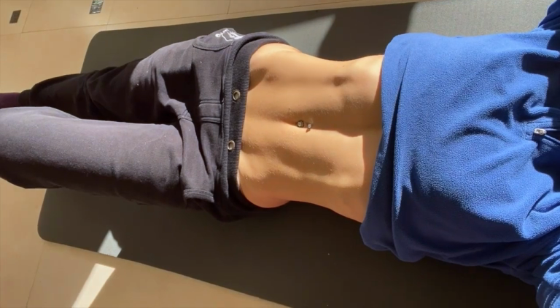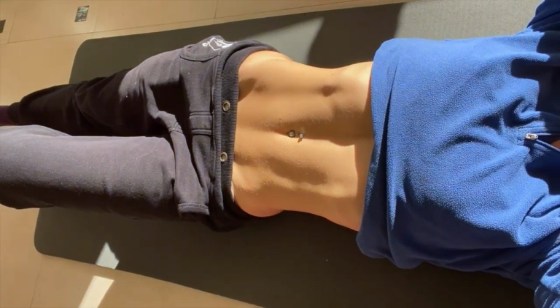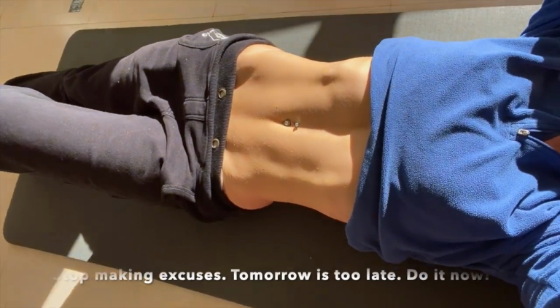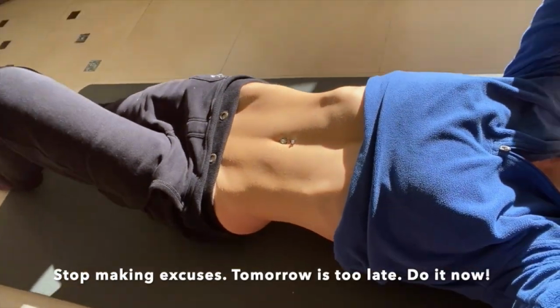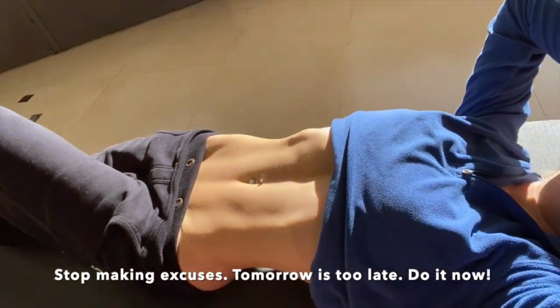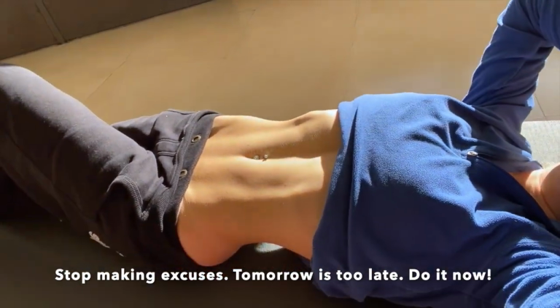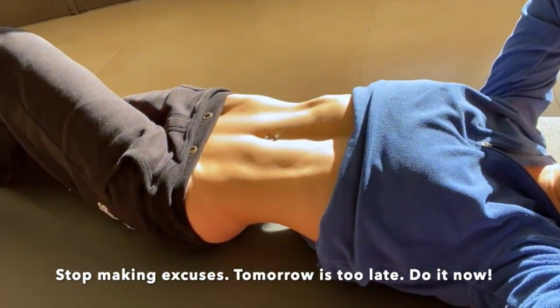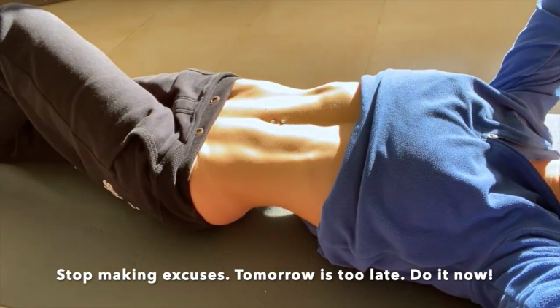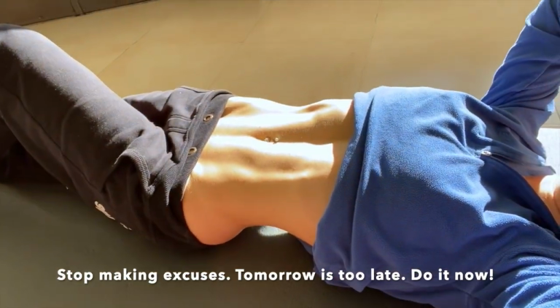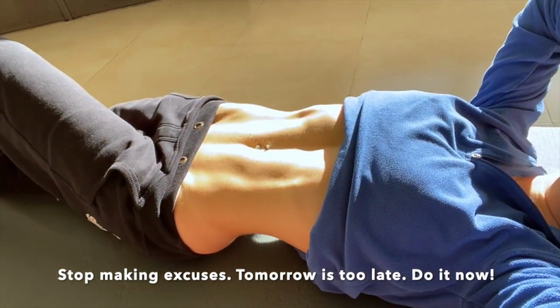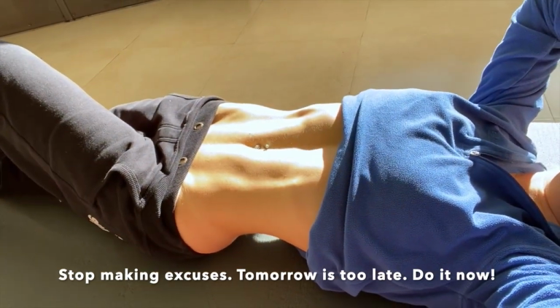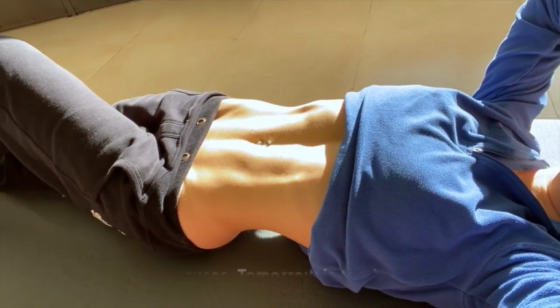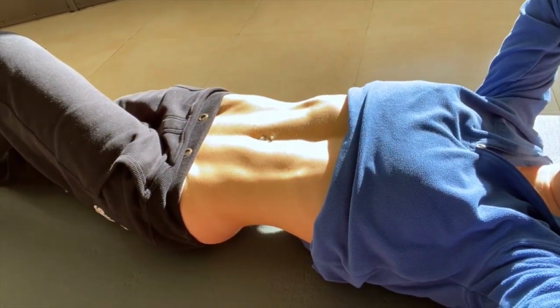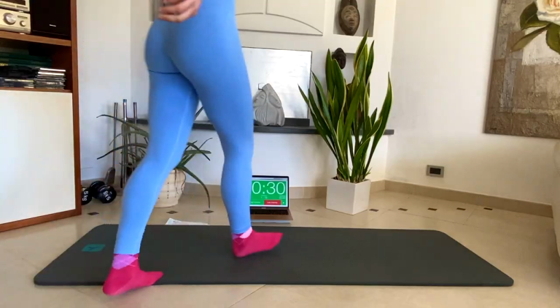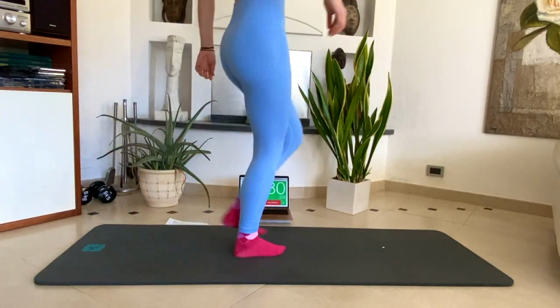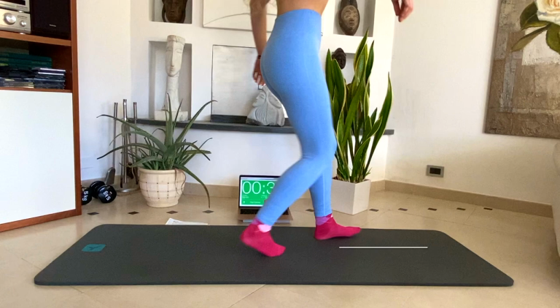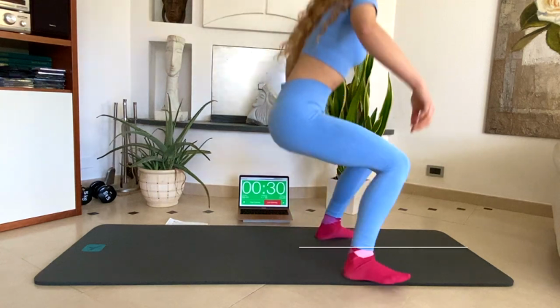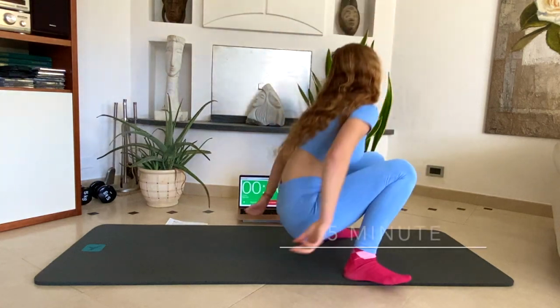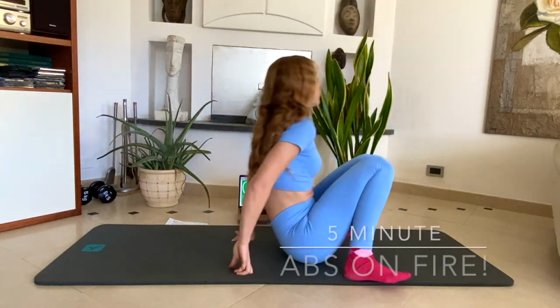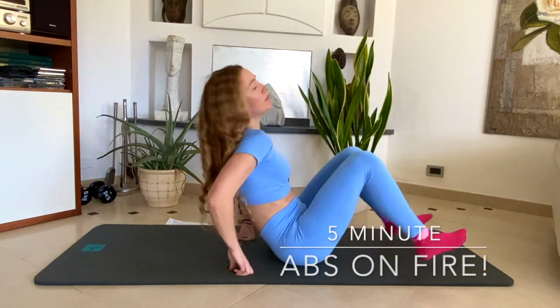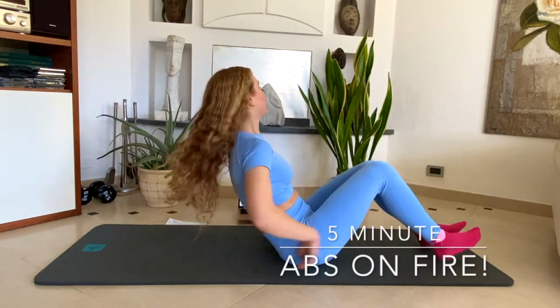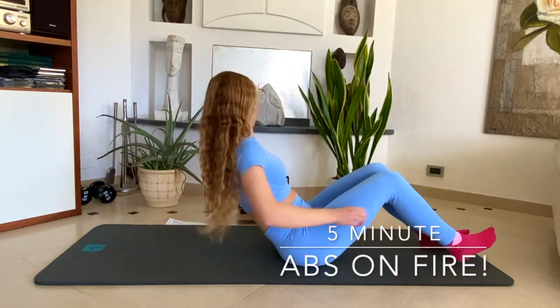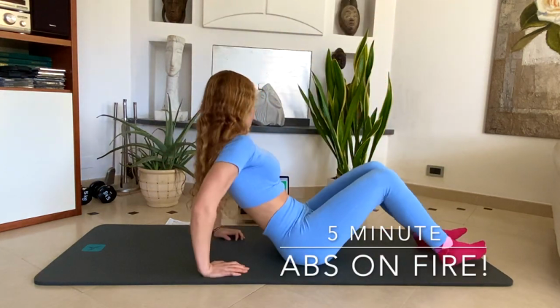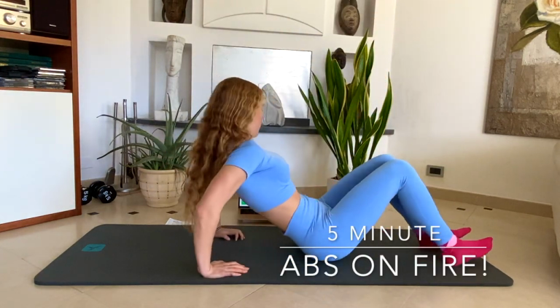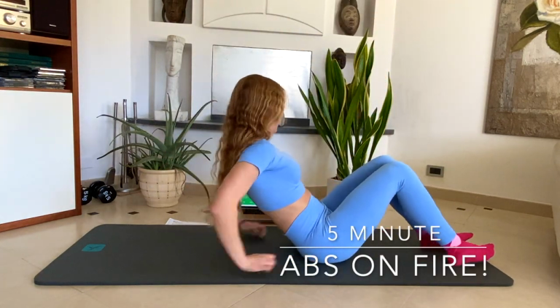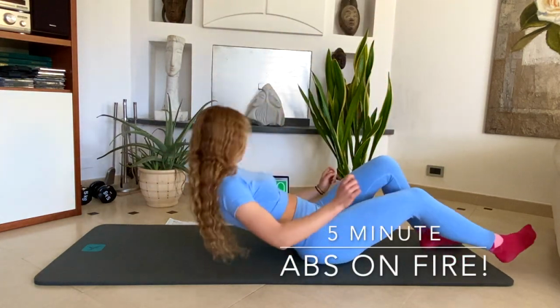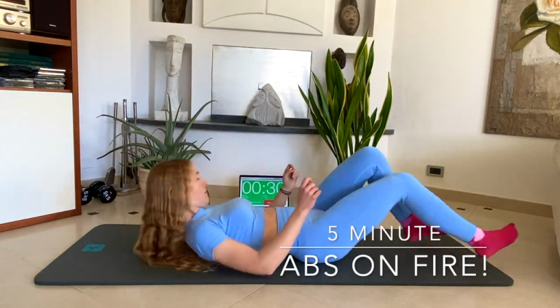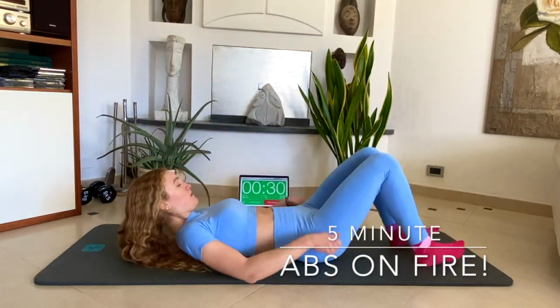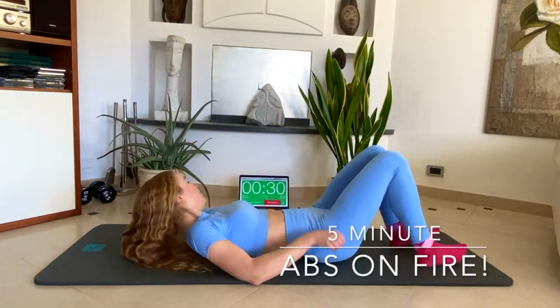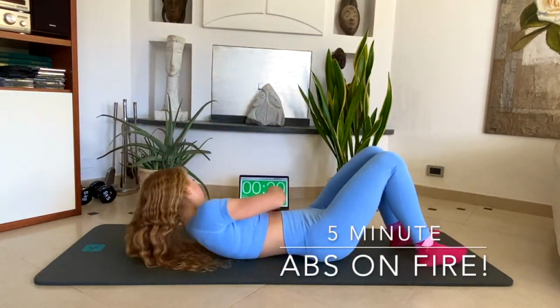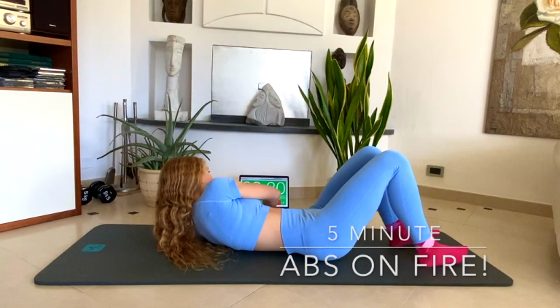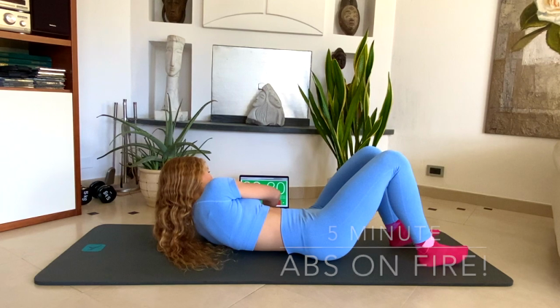Stop making excuses. Tomorrow is too late. Do it now. Train with me in this 5-minute abs workout session and you won't regret it. Let's start now.